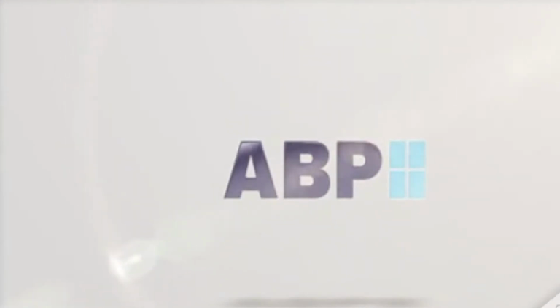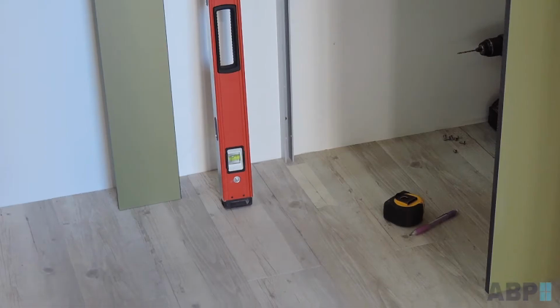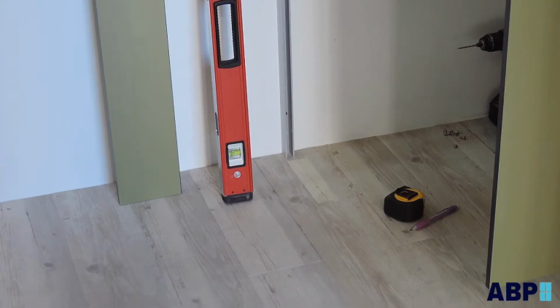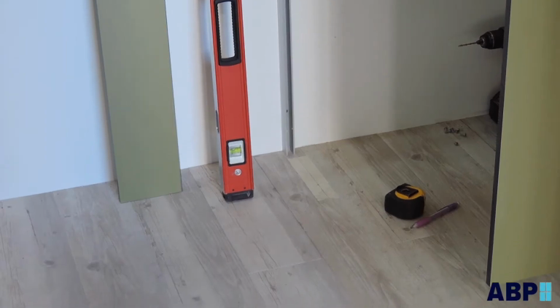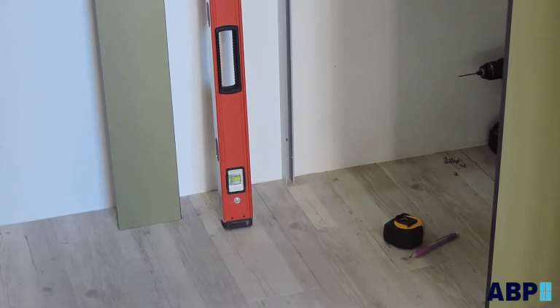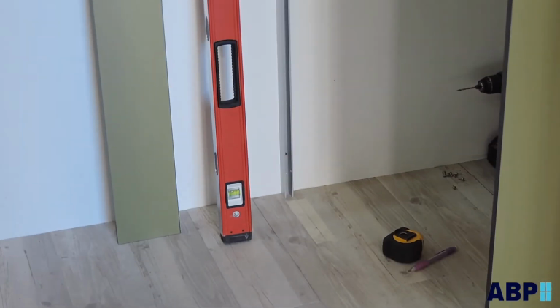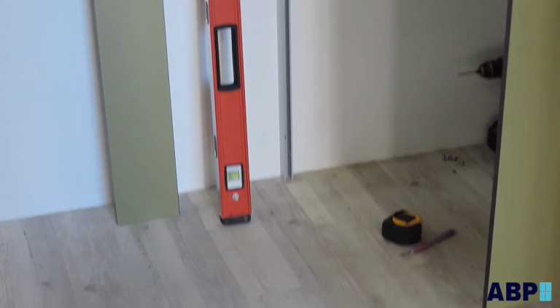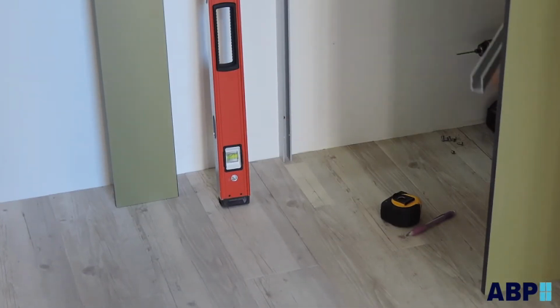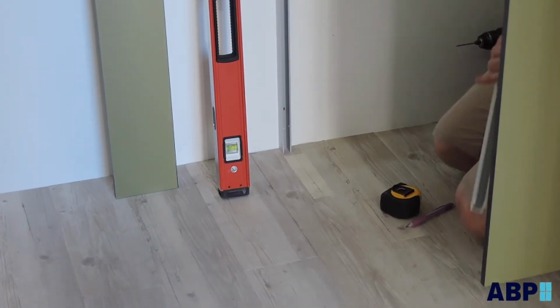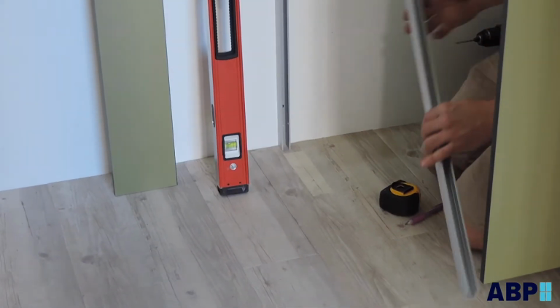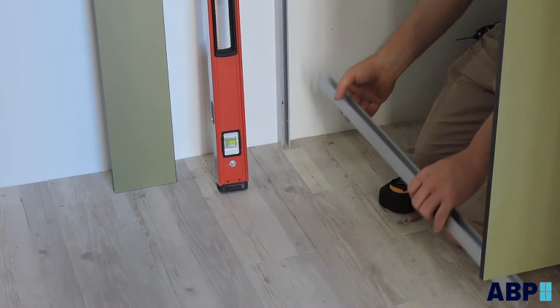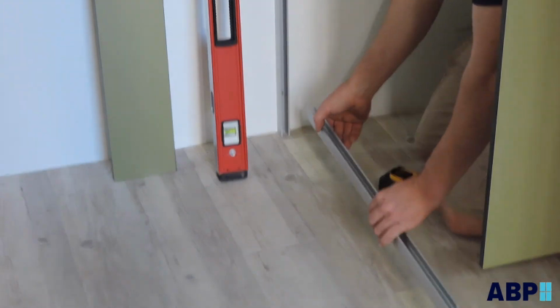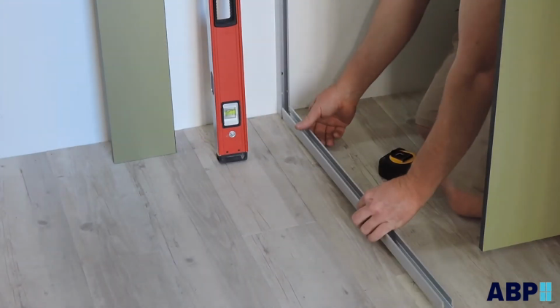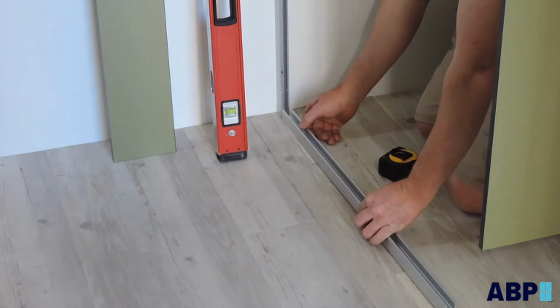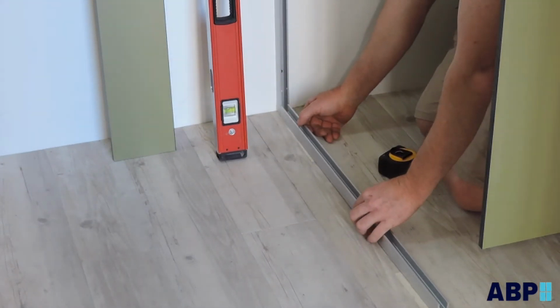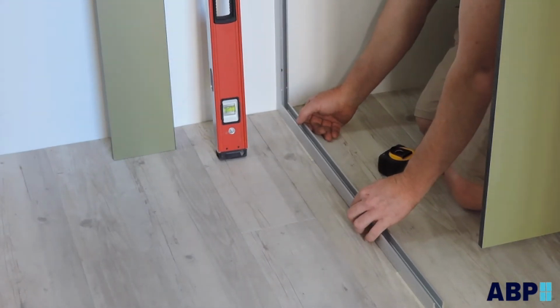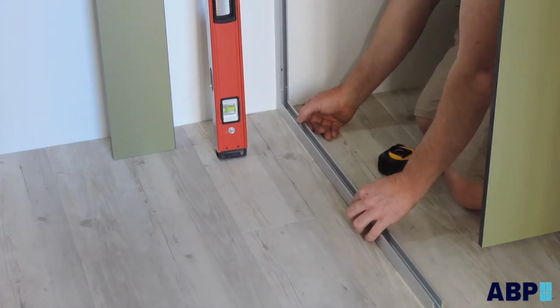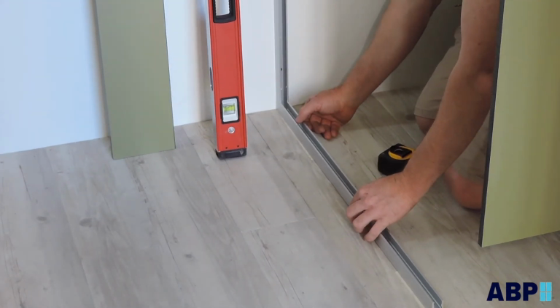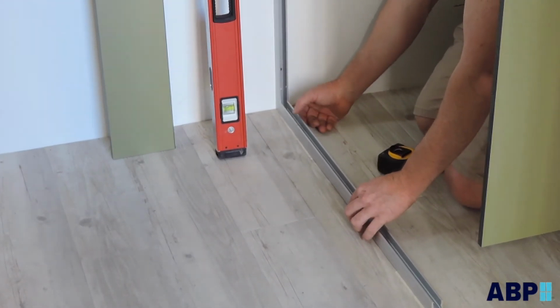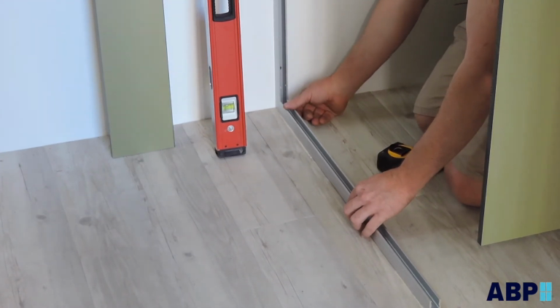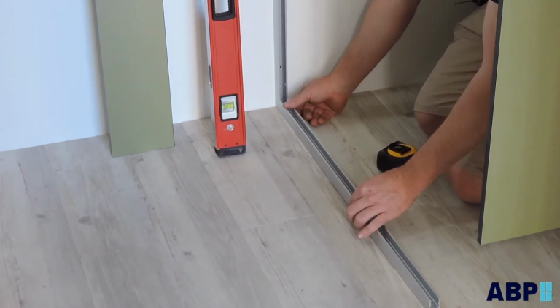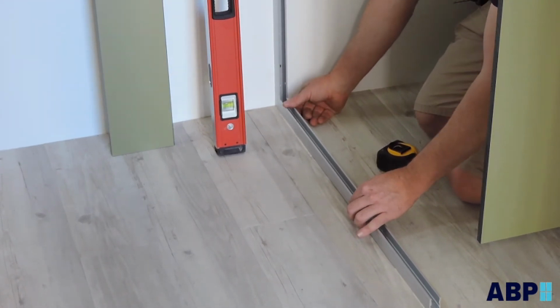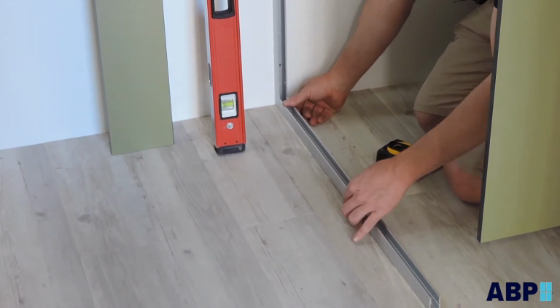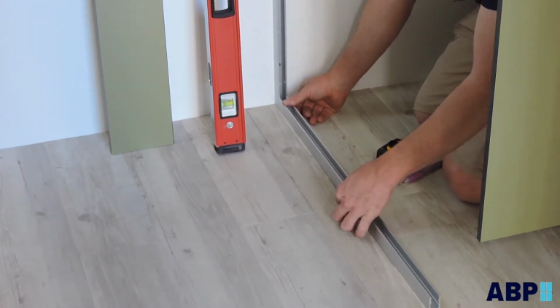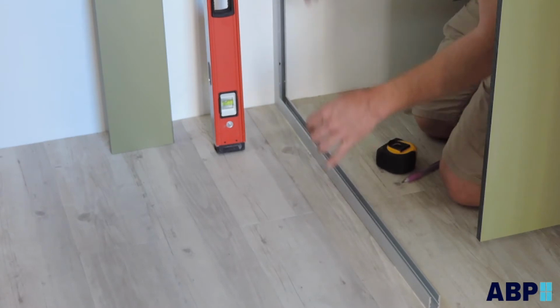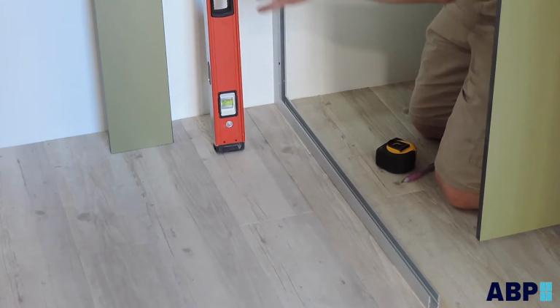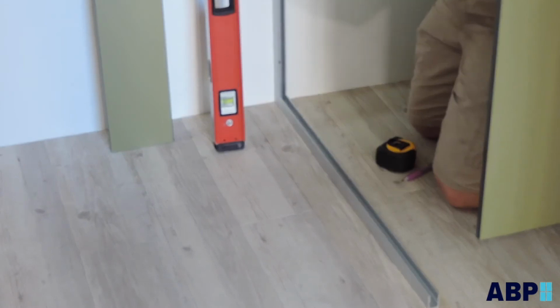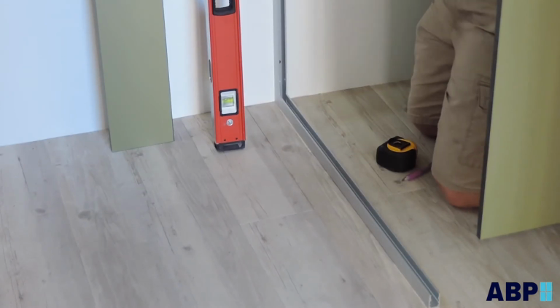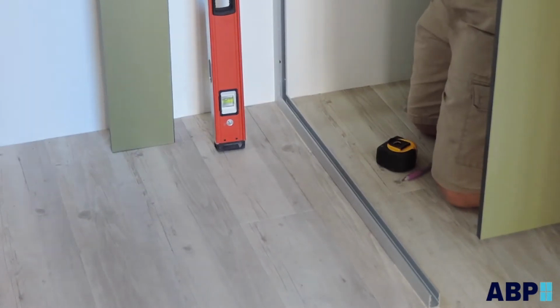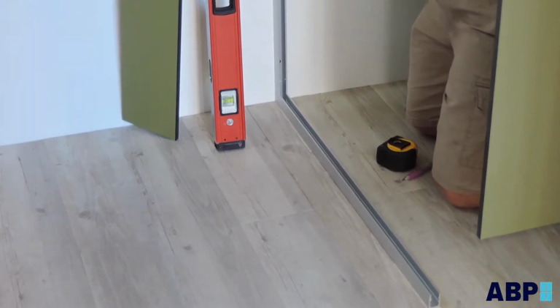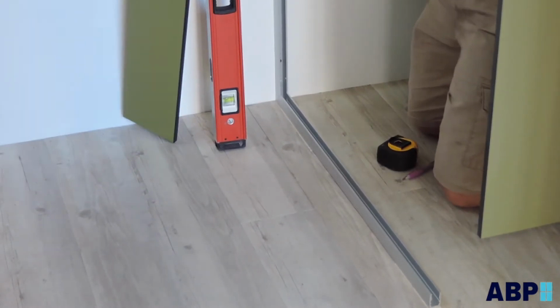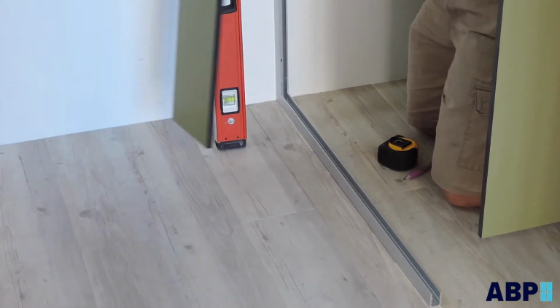Check the shop drawings for the correct nib set out and panel location. Install the wall channel first from the floor to the side of the head rail. Fix to the wall with the correct fixings and wall anchors.